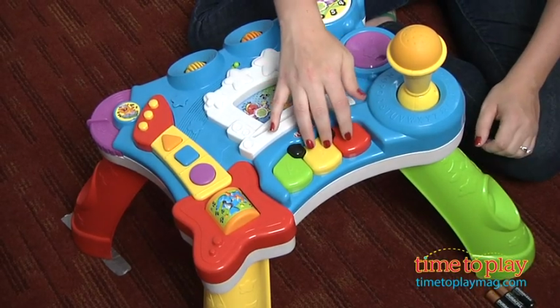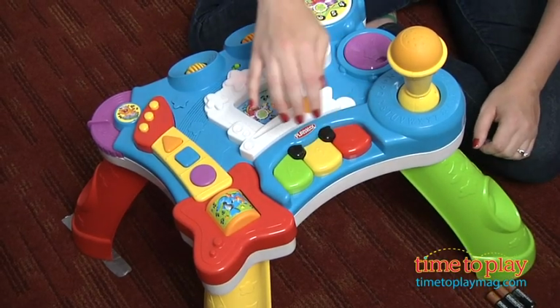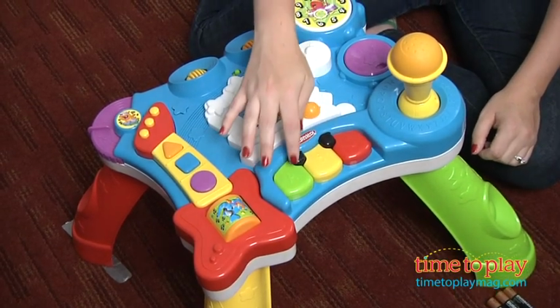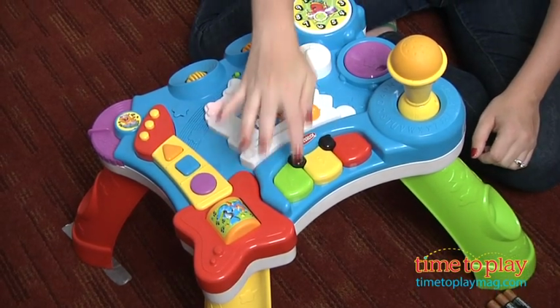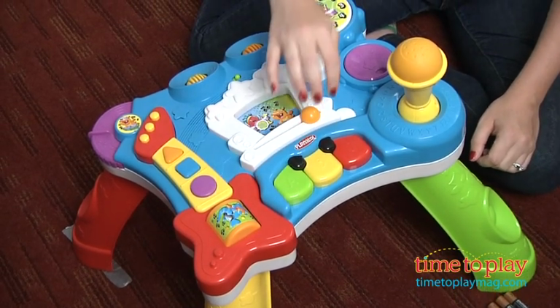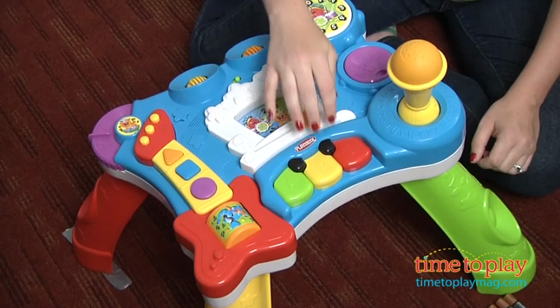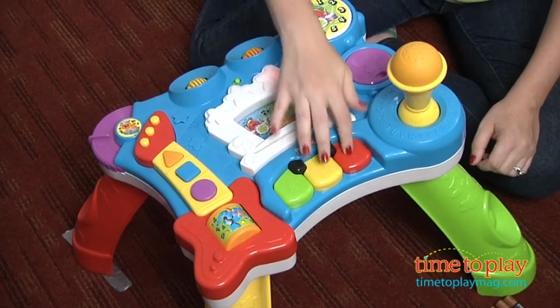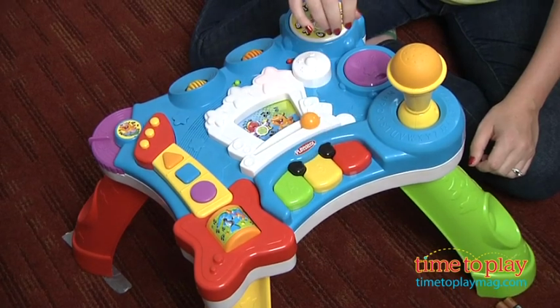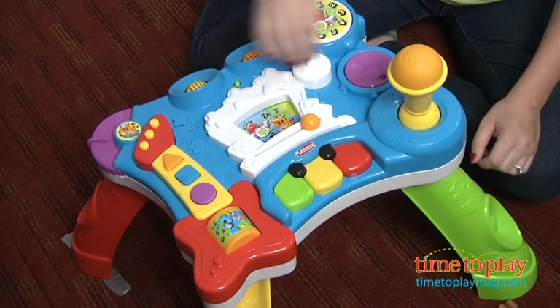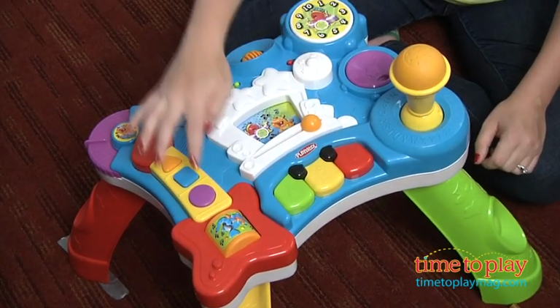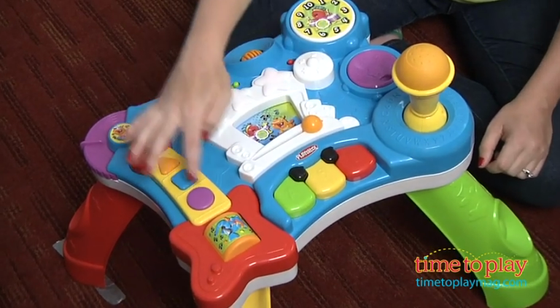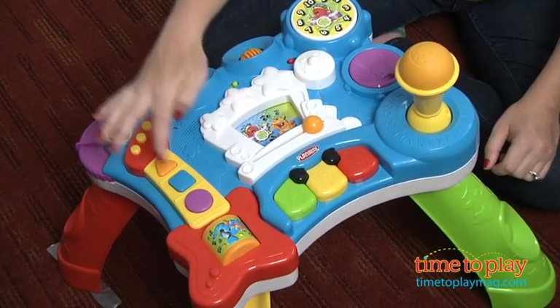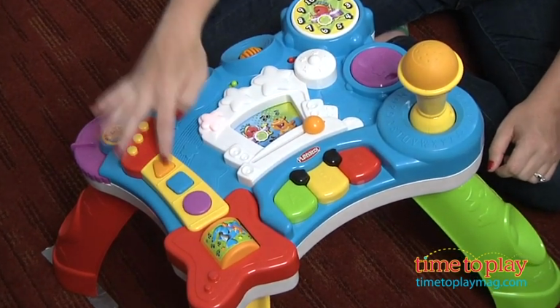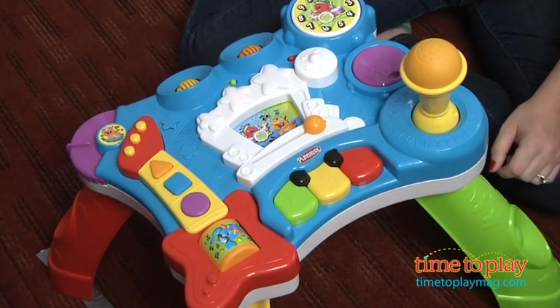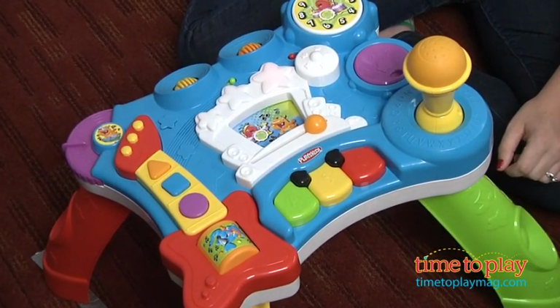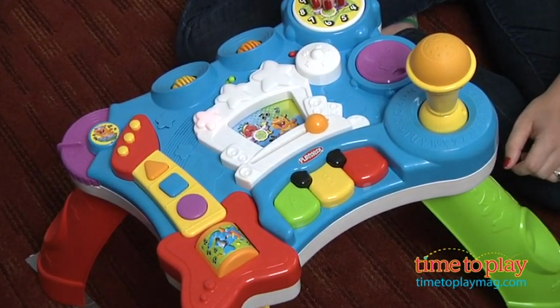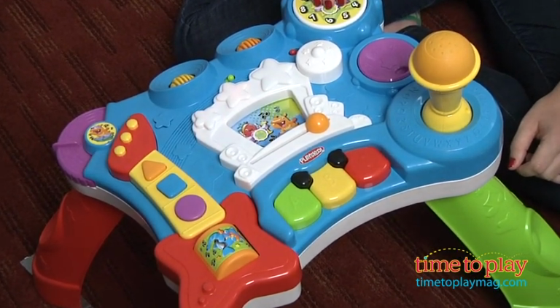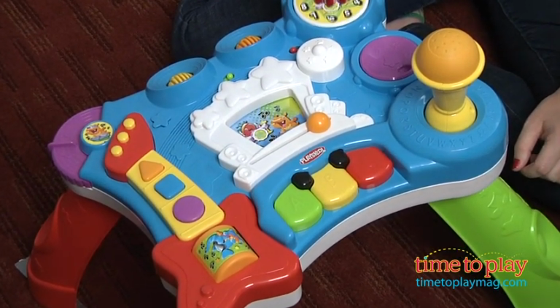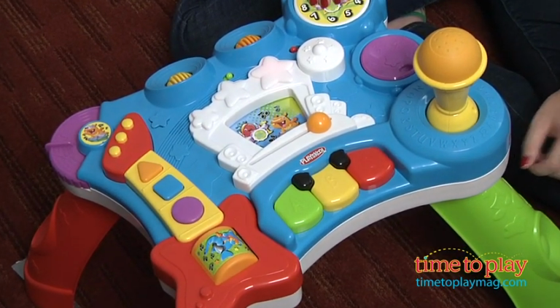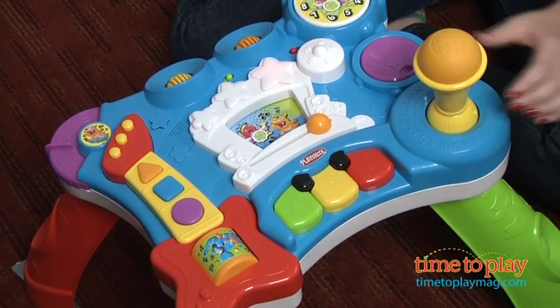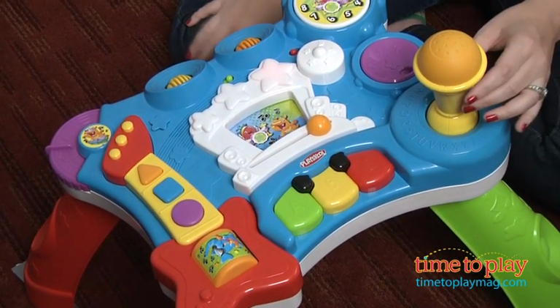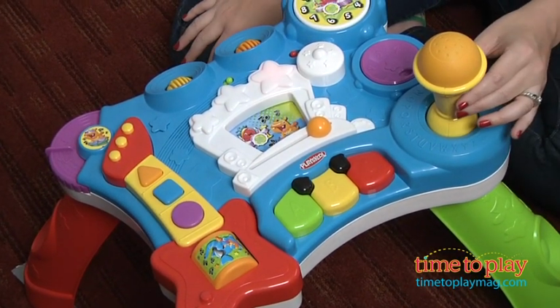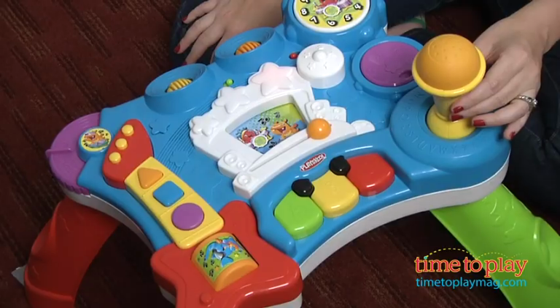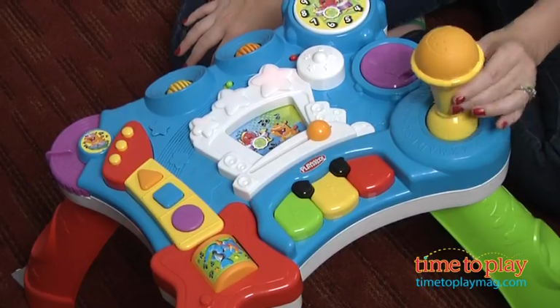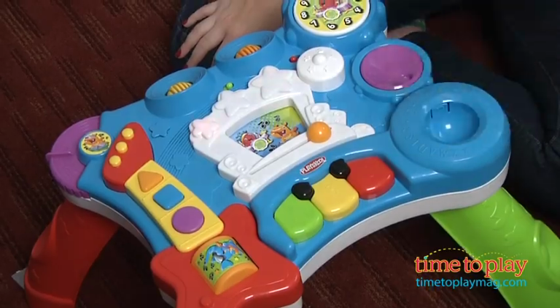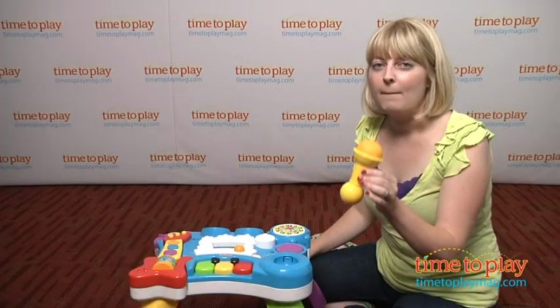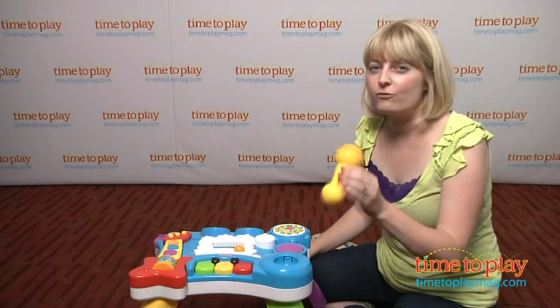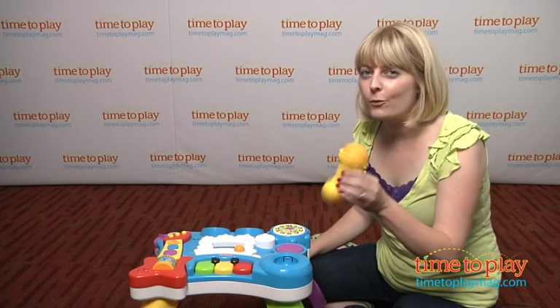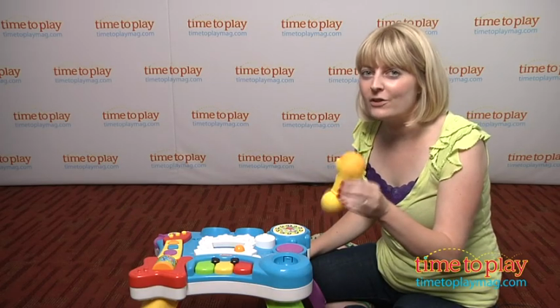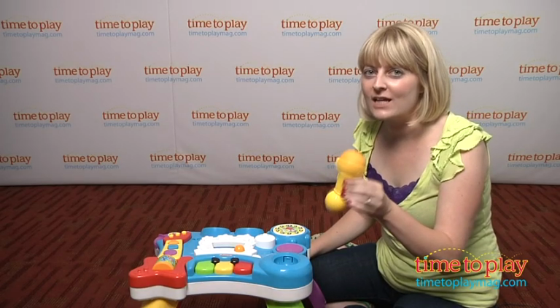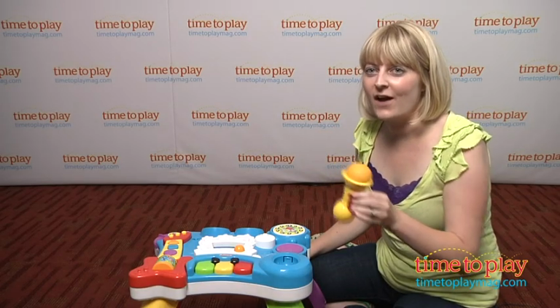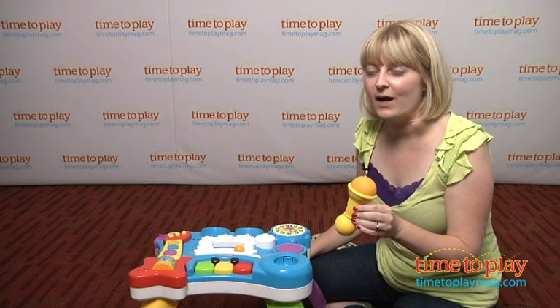In Music Mode, kids can create their own music by pressing the piano buttons, the guitar buttons, the drum button, and even removing the microphone rattle and shaking that around.